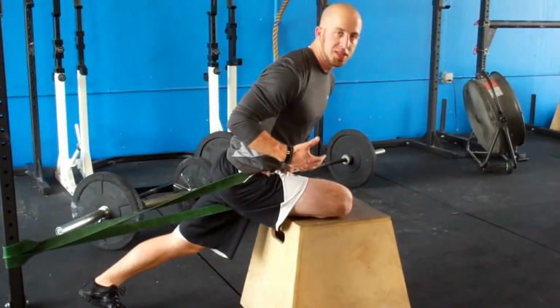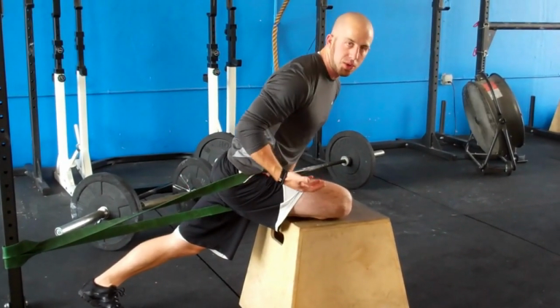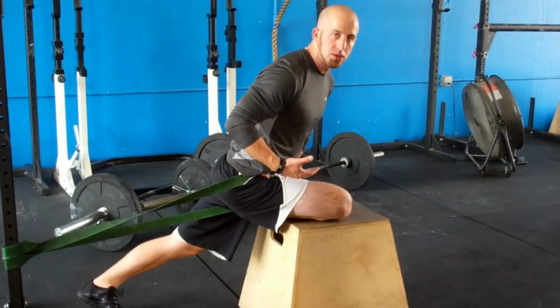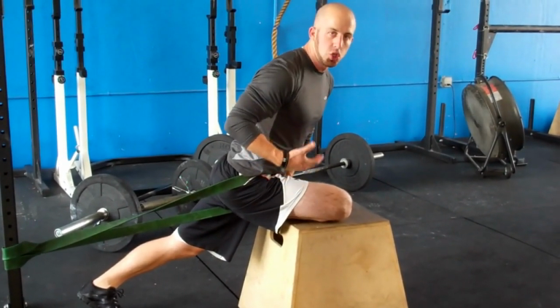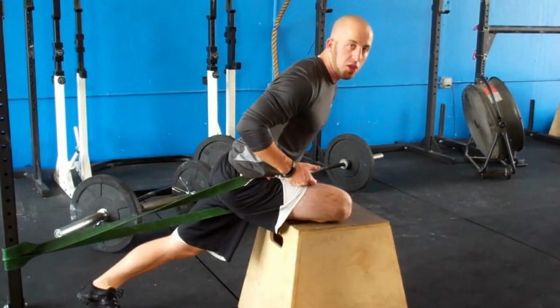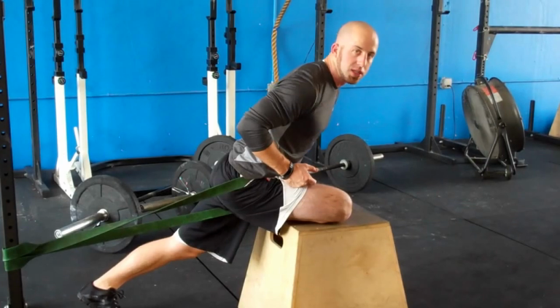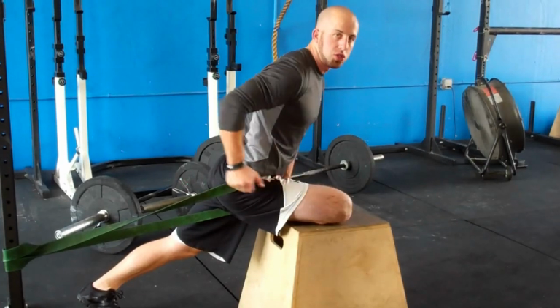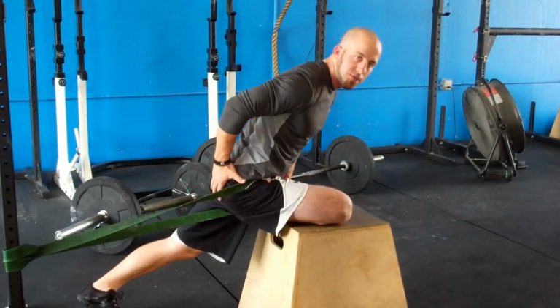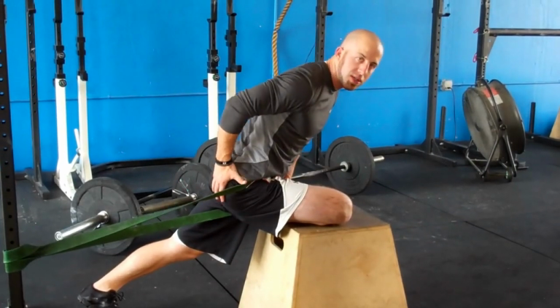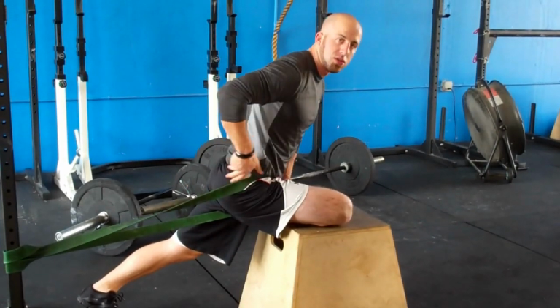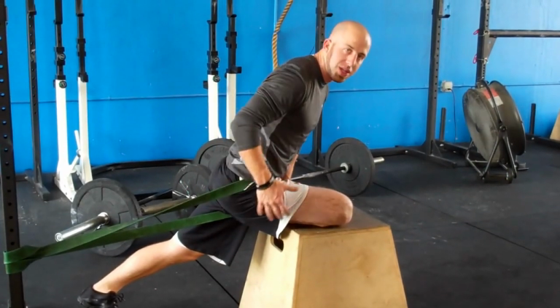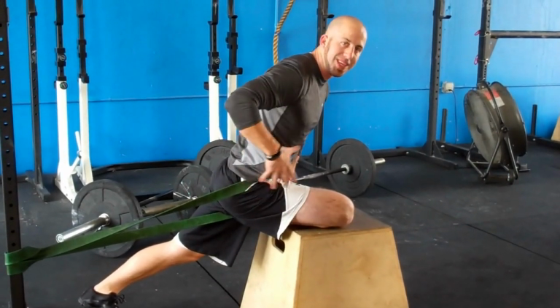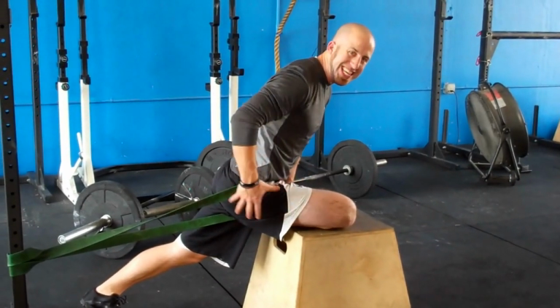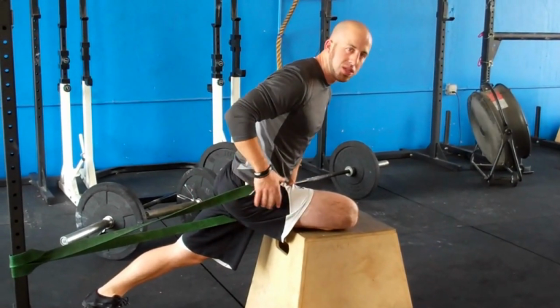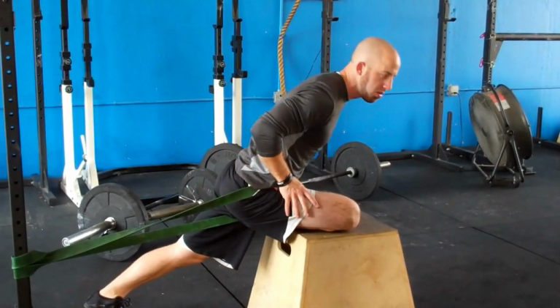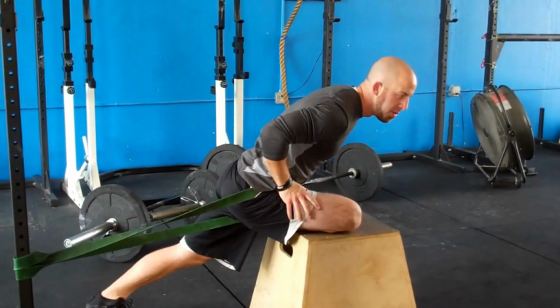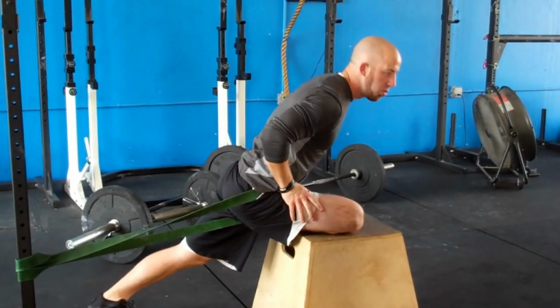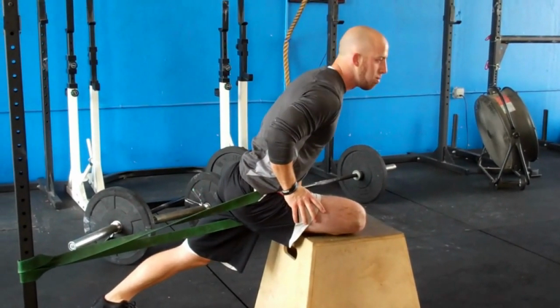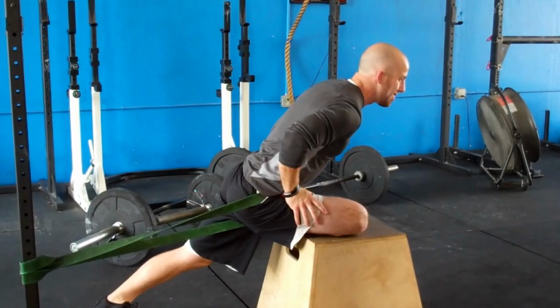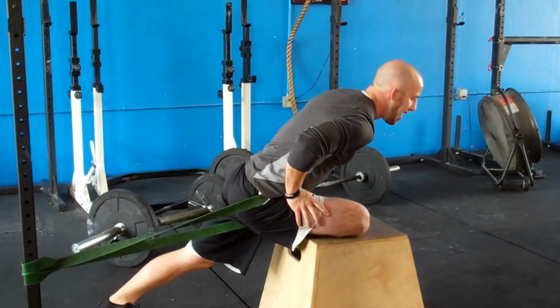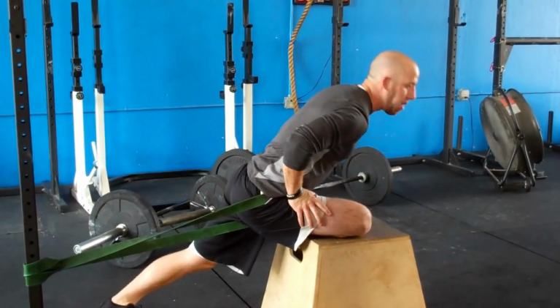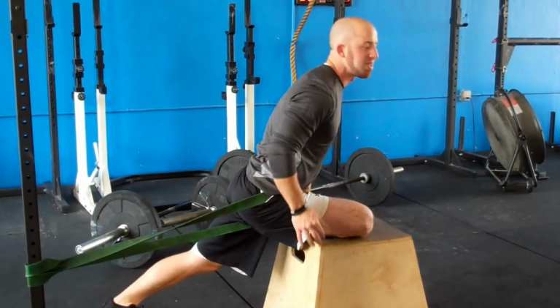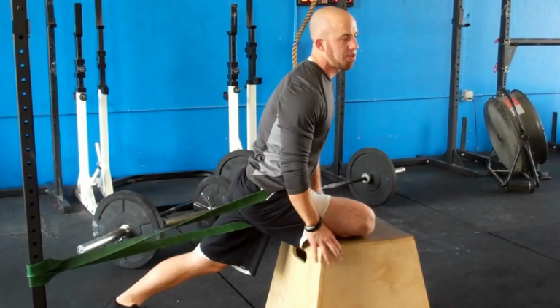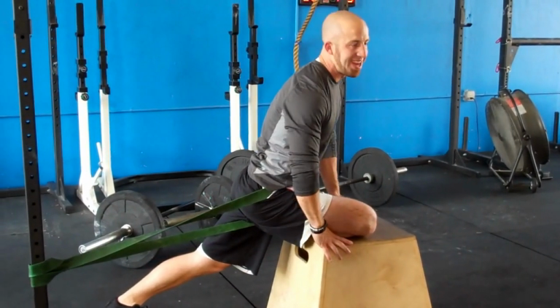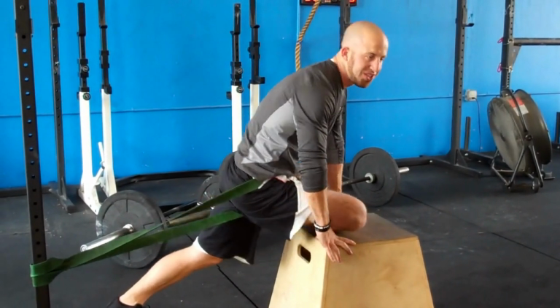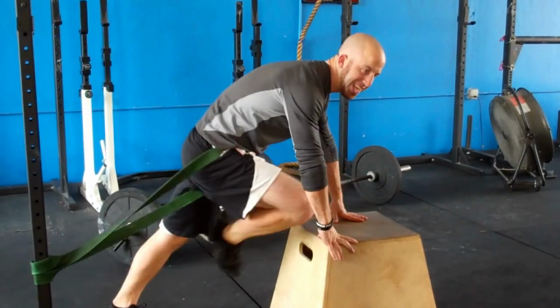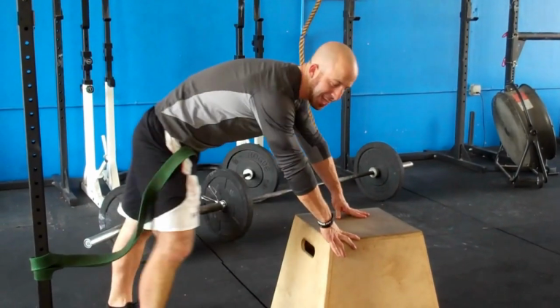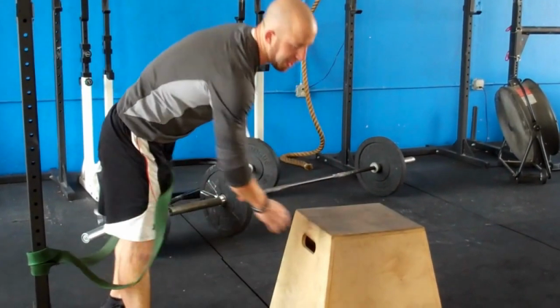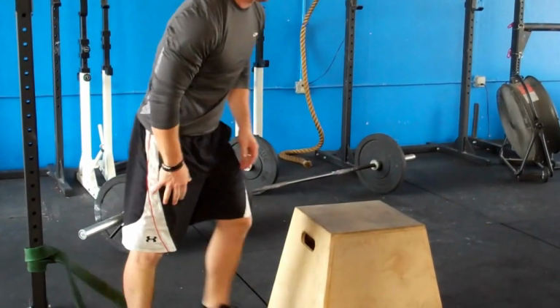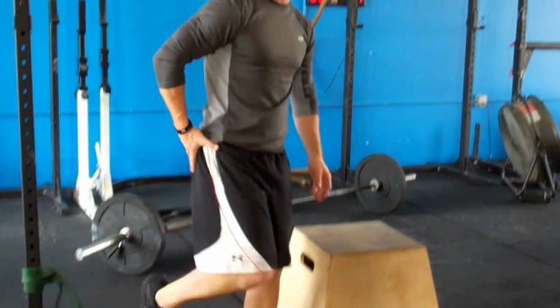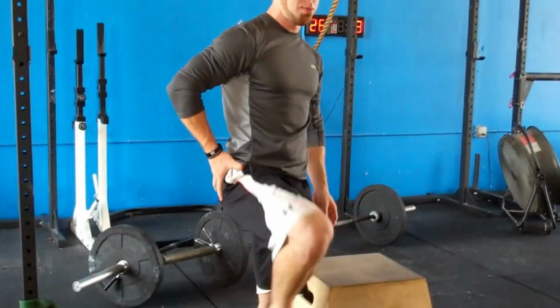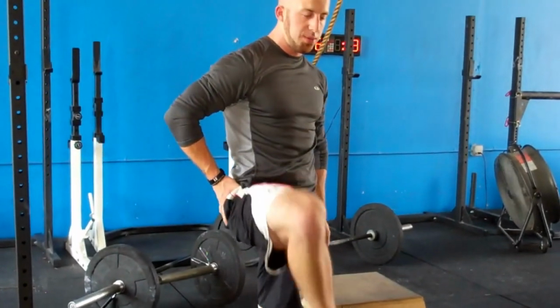This is literally called joint flossing, so I'm flossing those joints, I'm getting into those tissues, really mobilizing them — allowing myself then to get into that flexion position again with my femur.